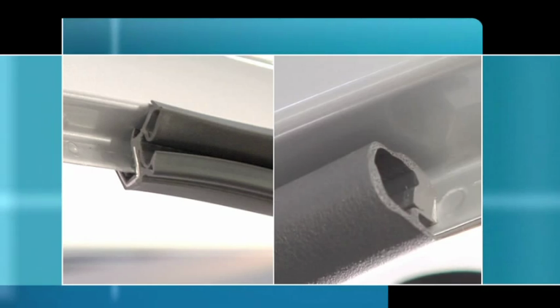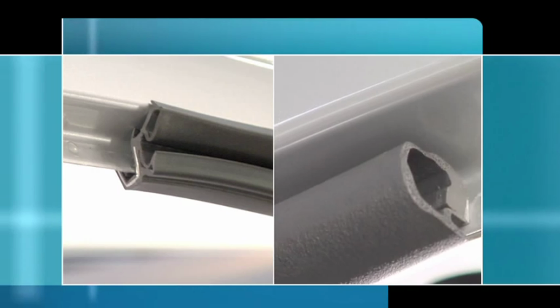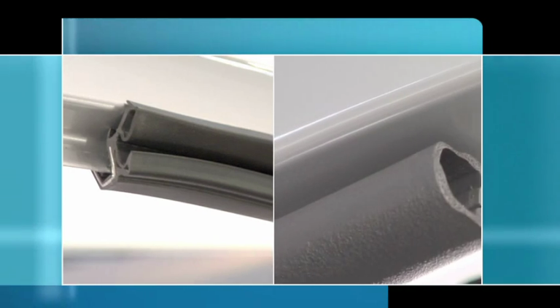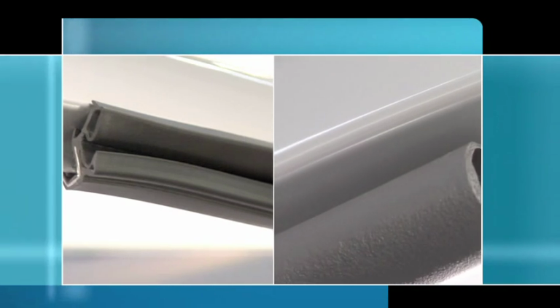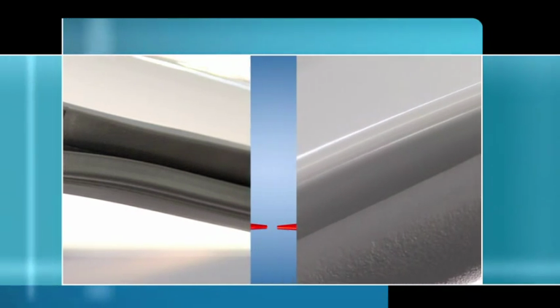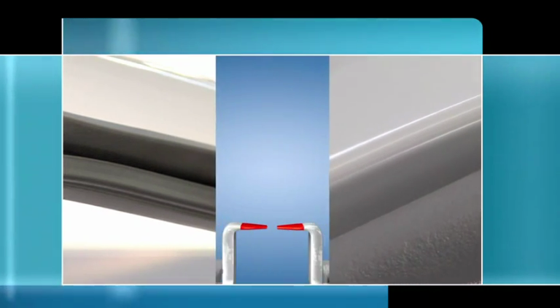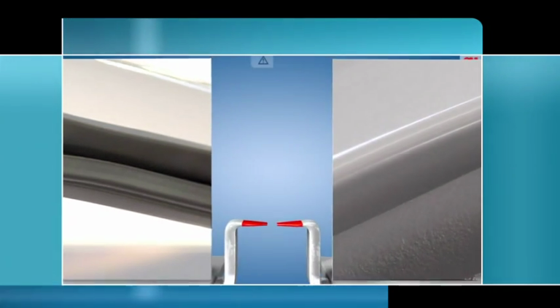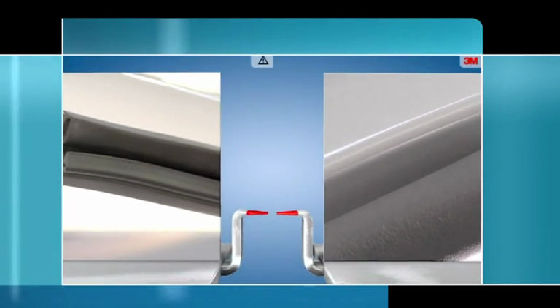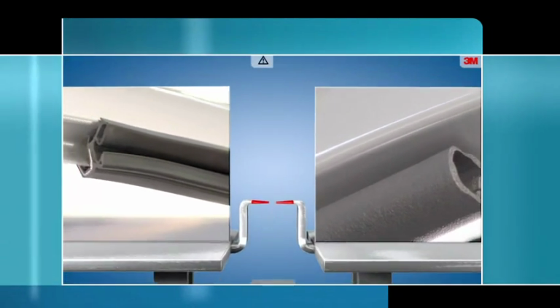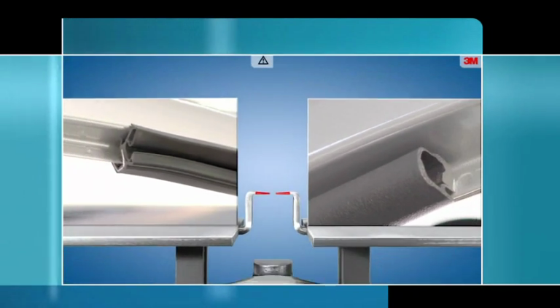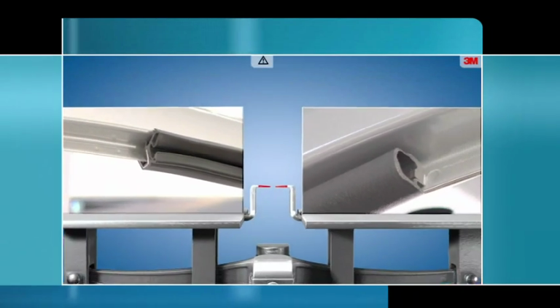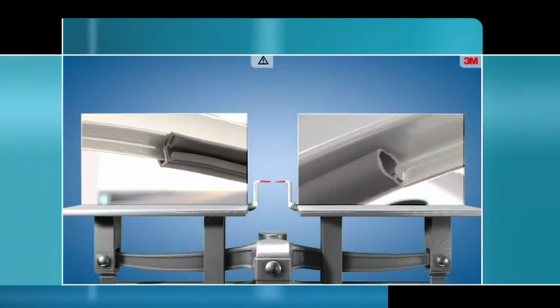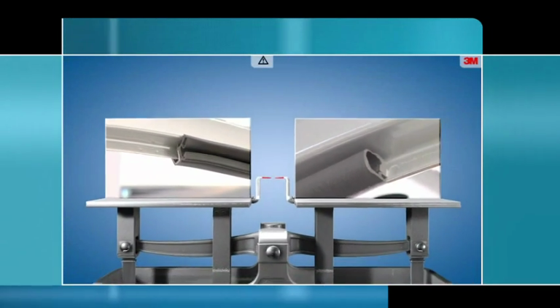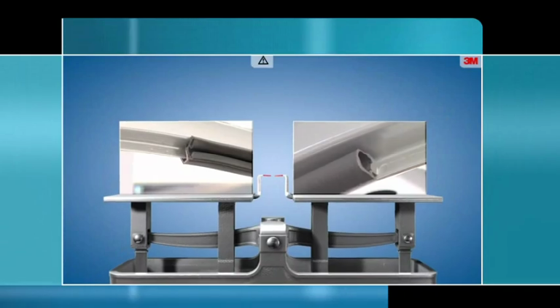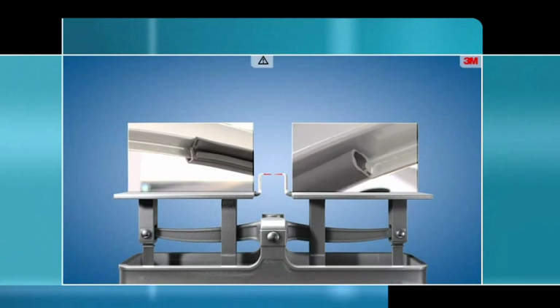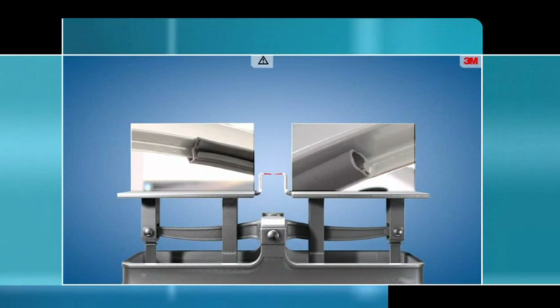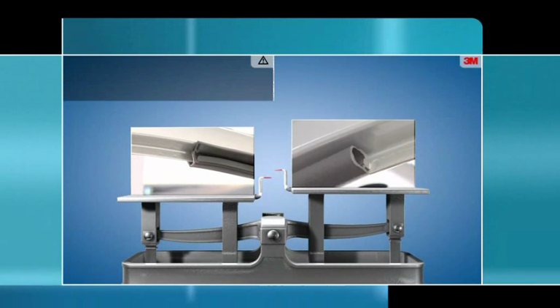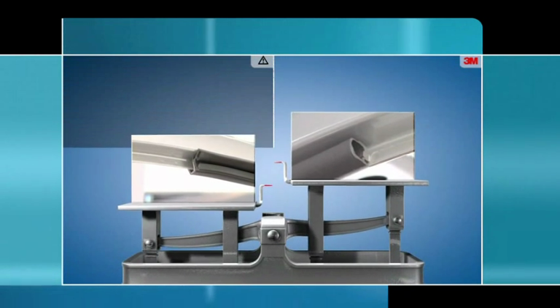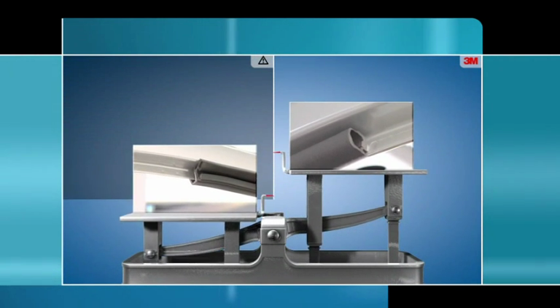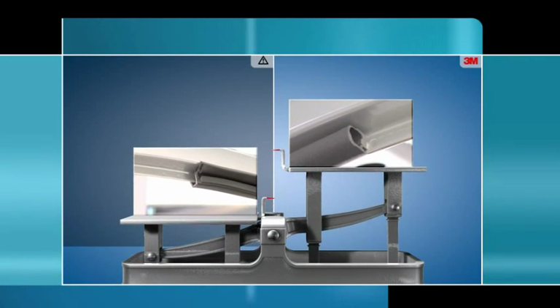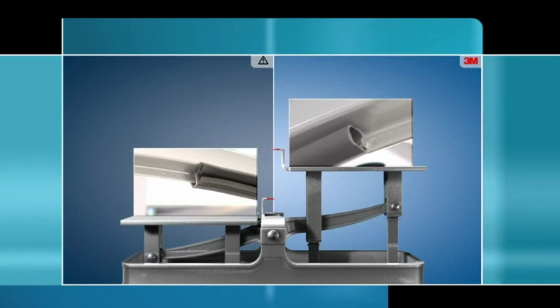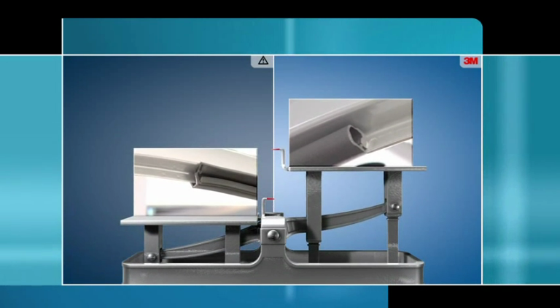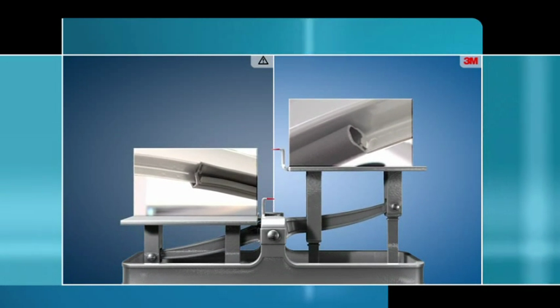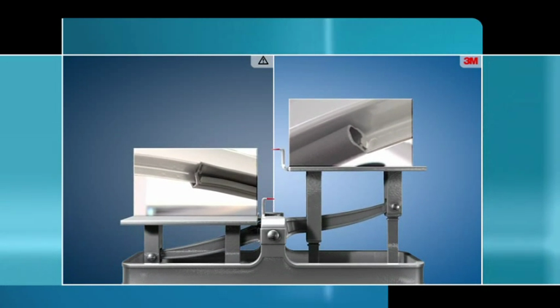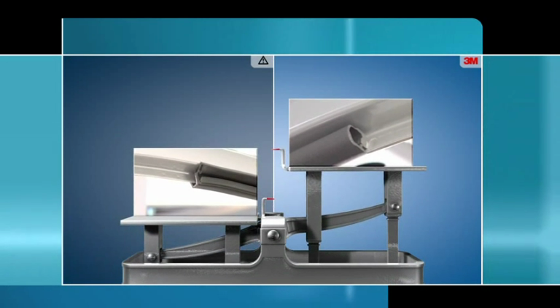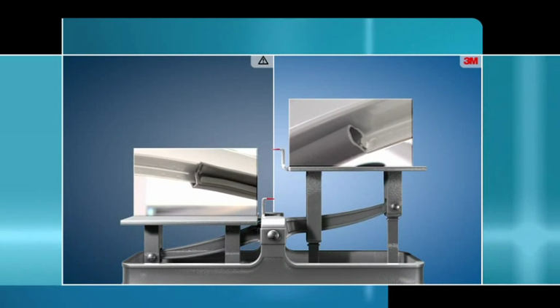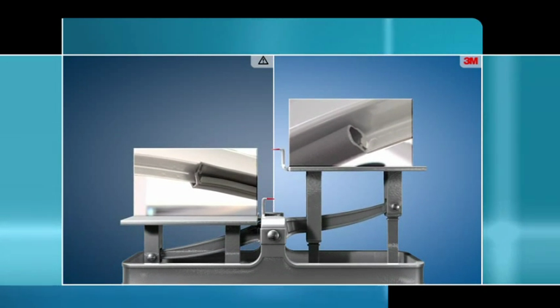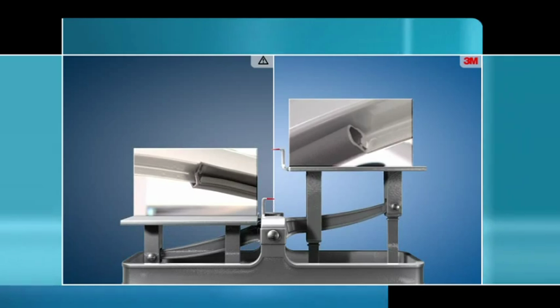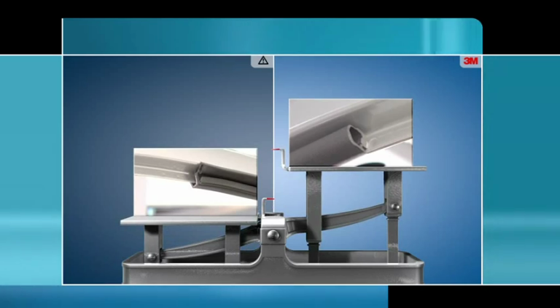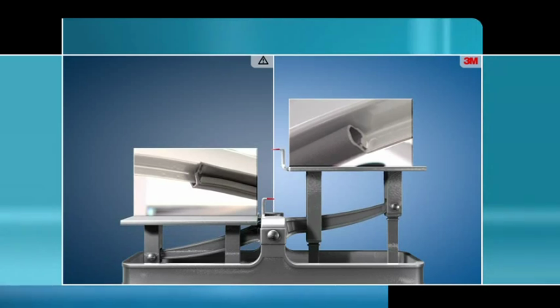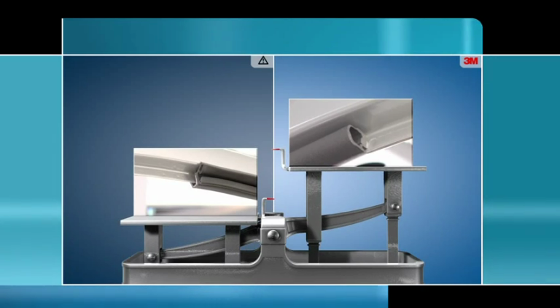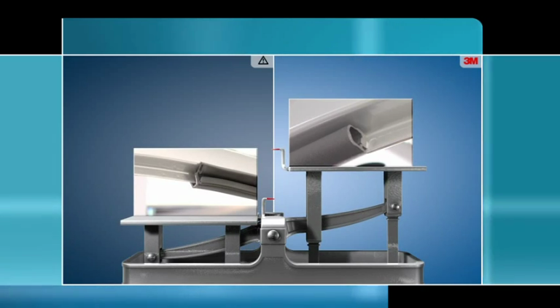In this application example, besides other advantages, the taped seal on the left provides a significant reduction in weight compared to a mechanical connection on the right. The difference can be as much as four kilograms per vehicle.